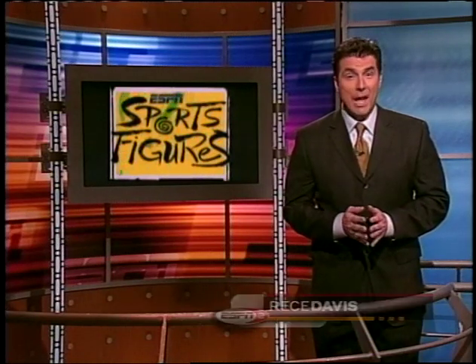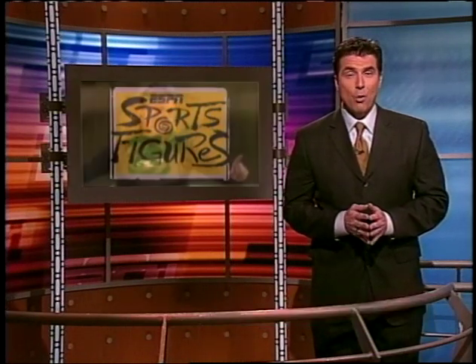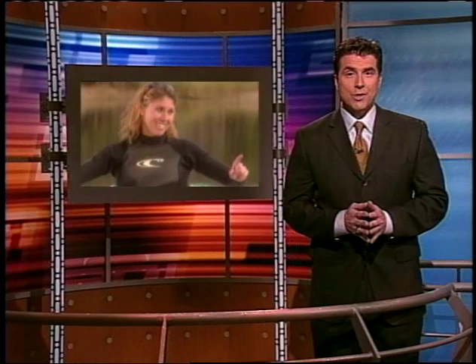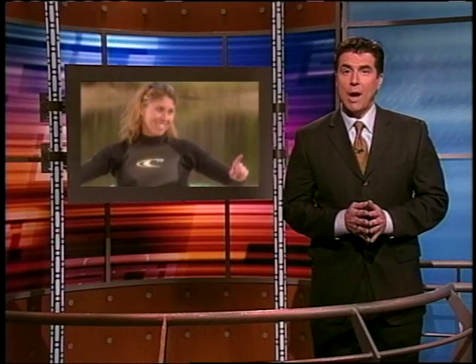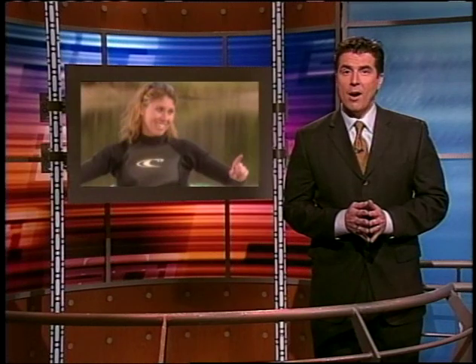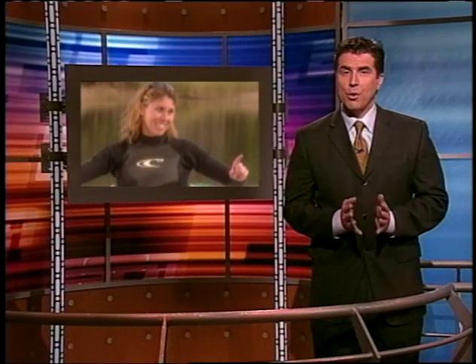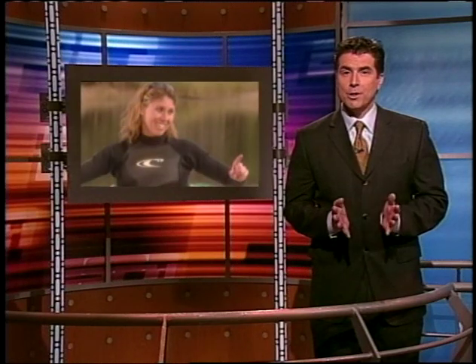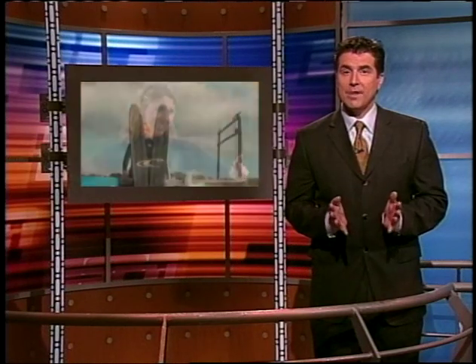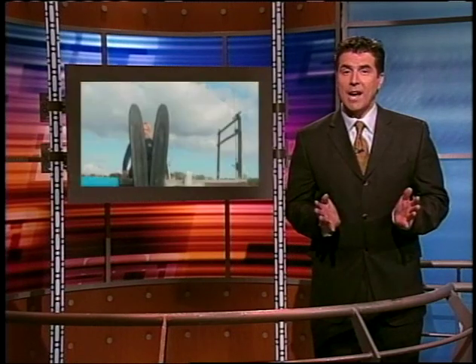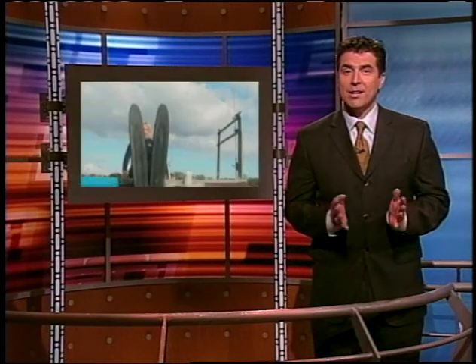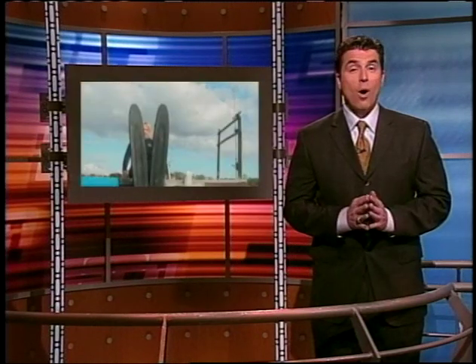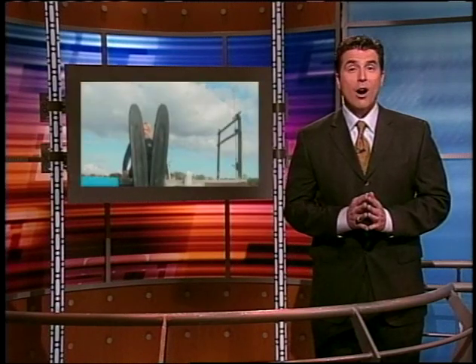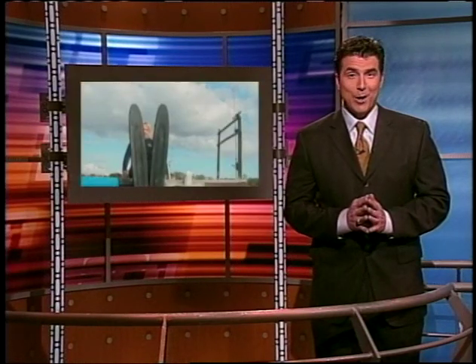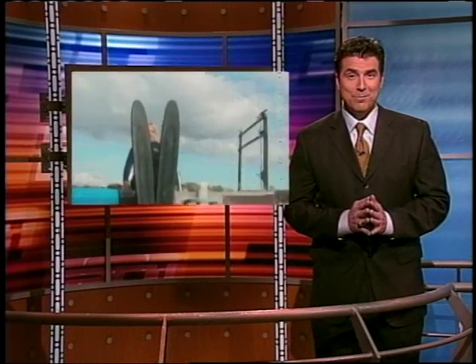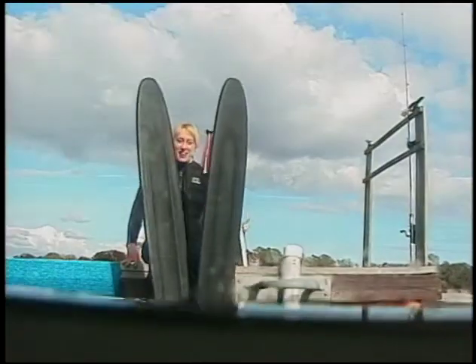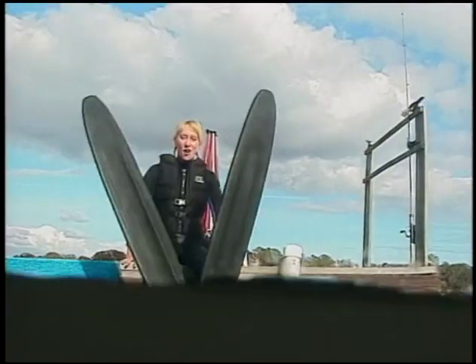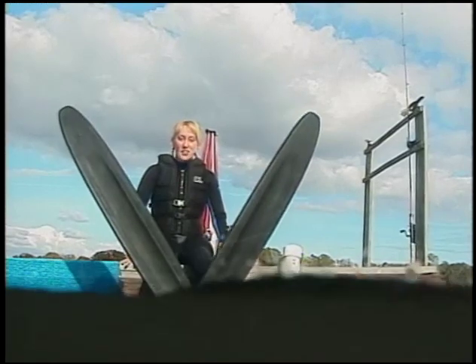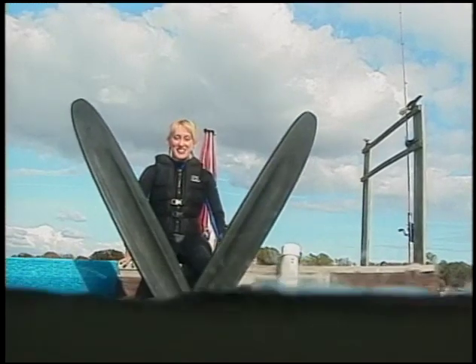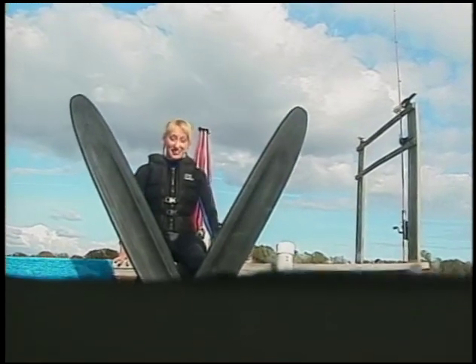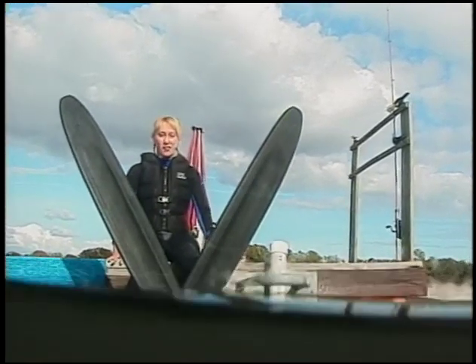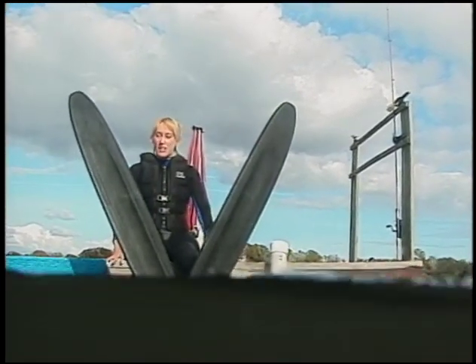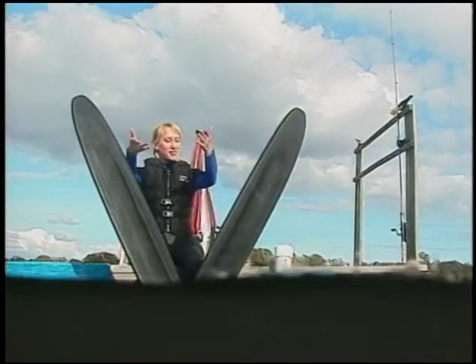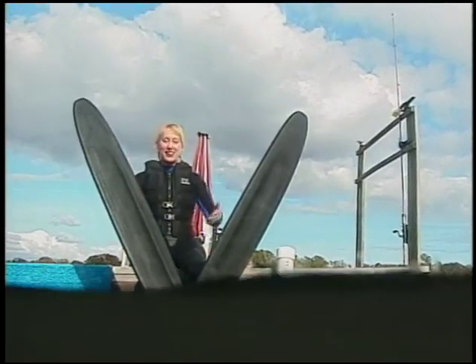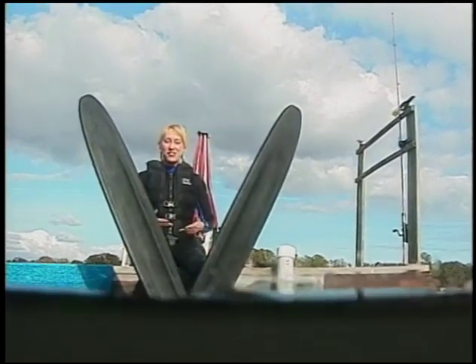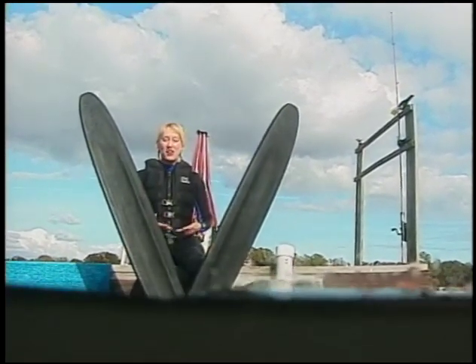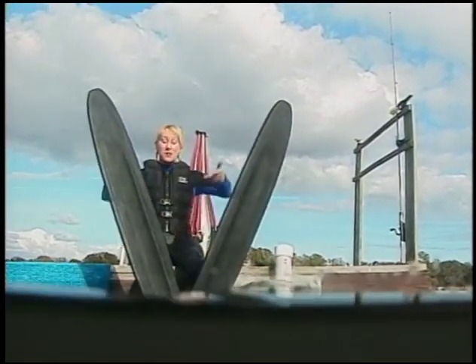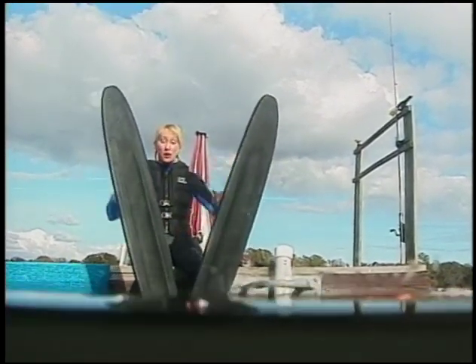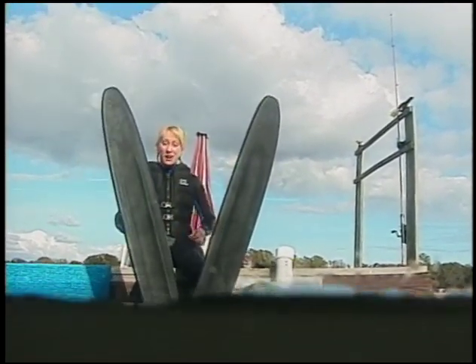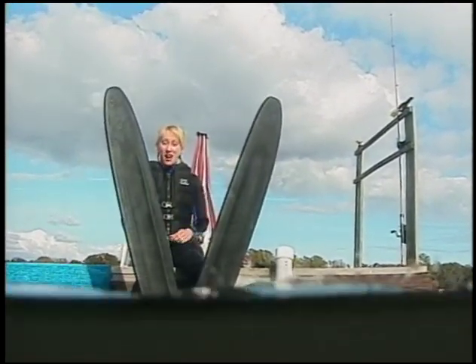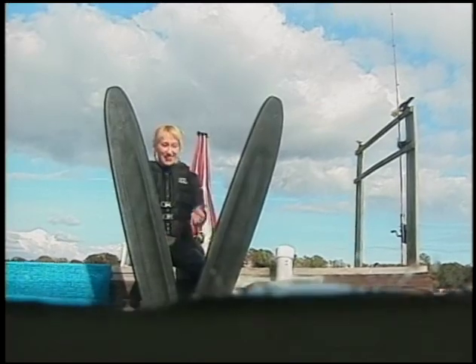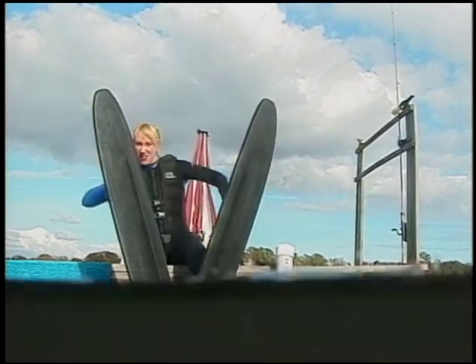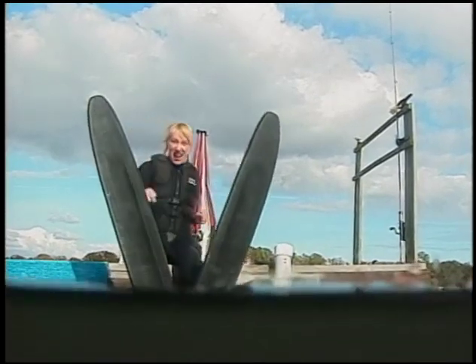Now pro water skier Roddy Barton is going to explain the science of walking on water. Water skiing is simple — you put on these skis so you float, and then the boat pulls you across the water. Fun!